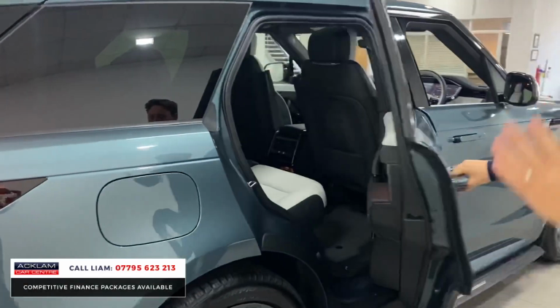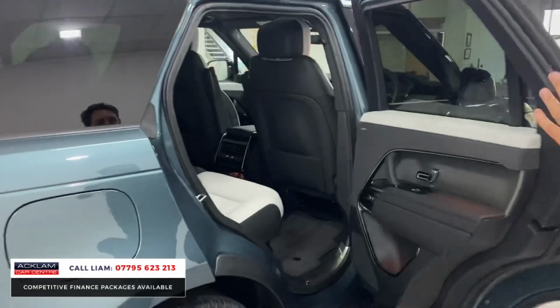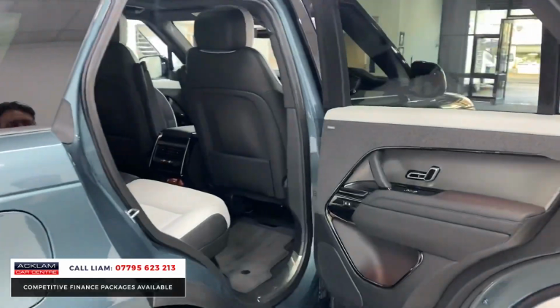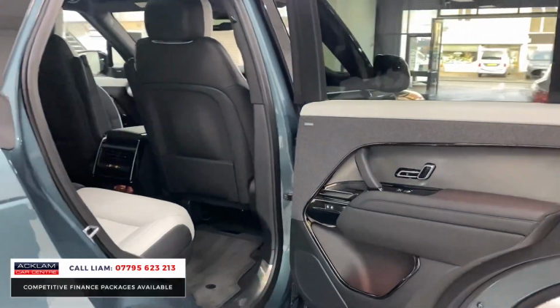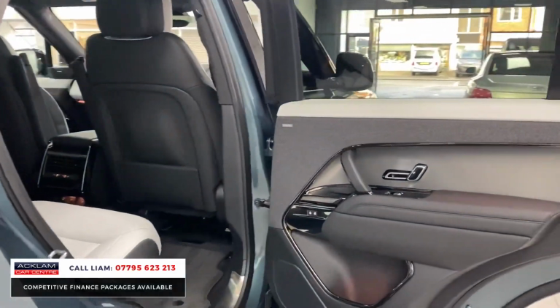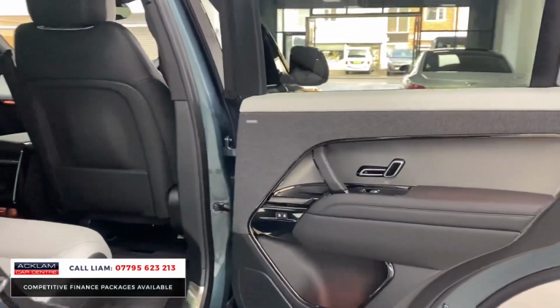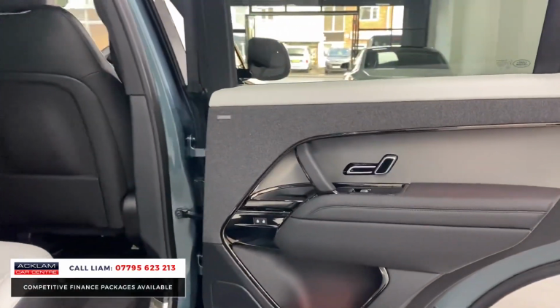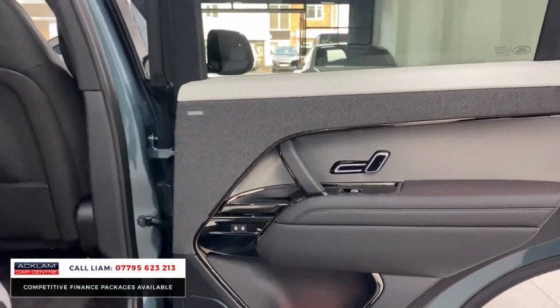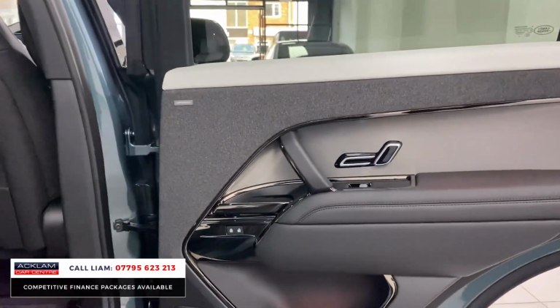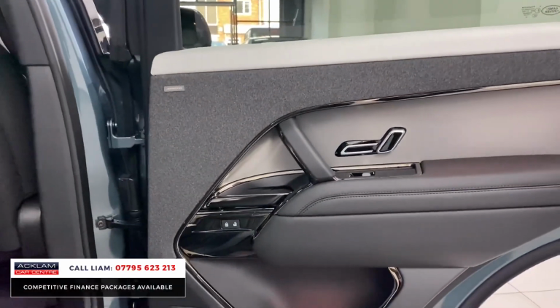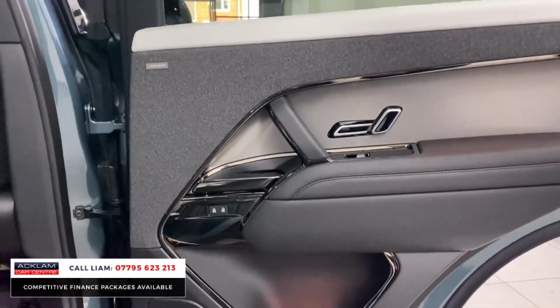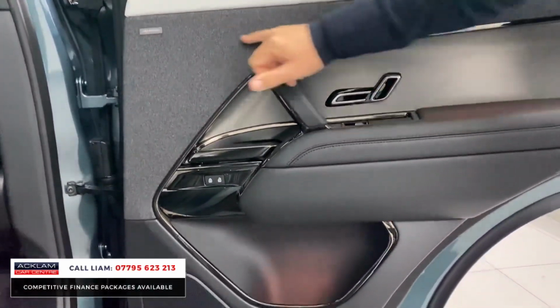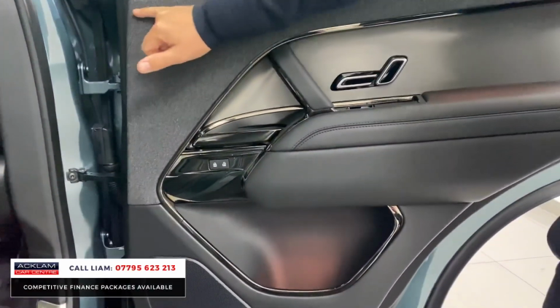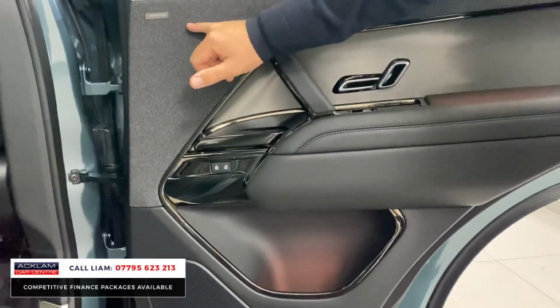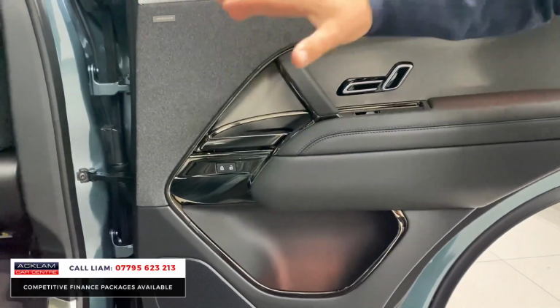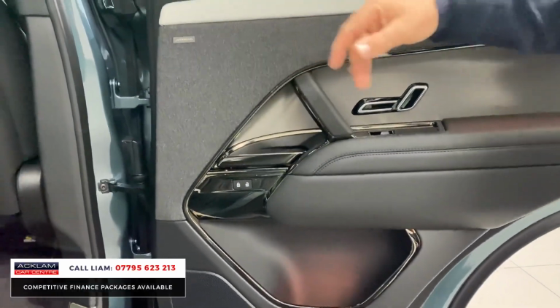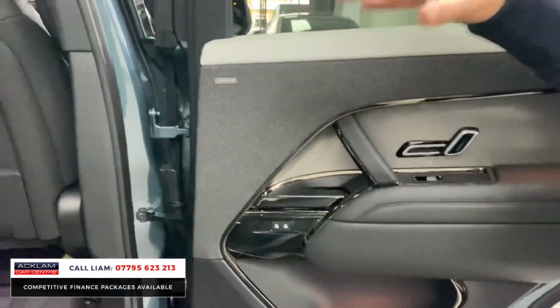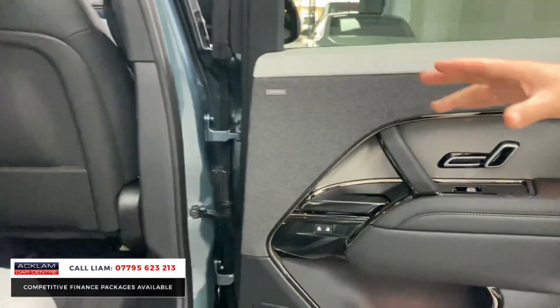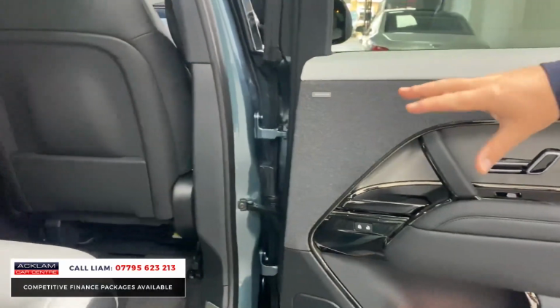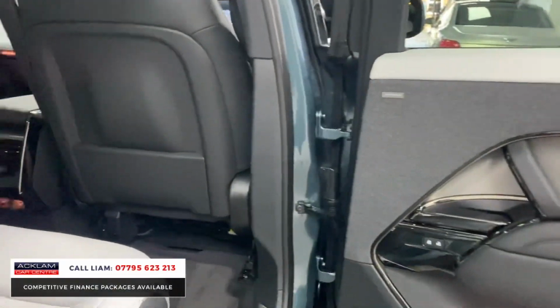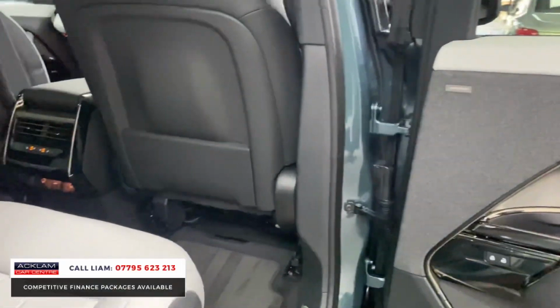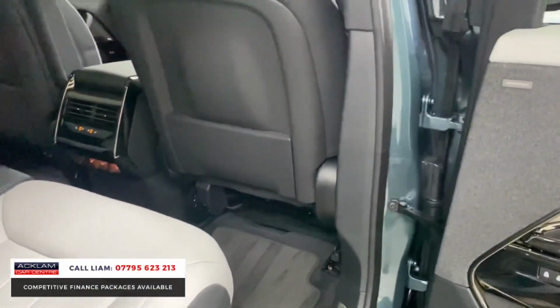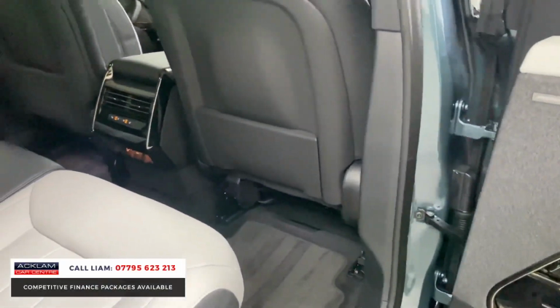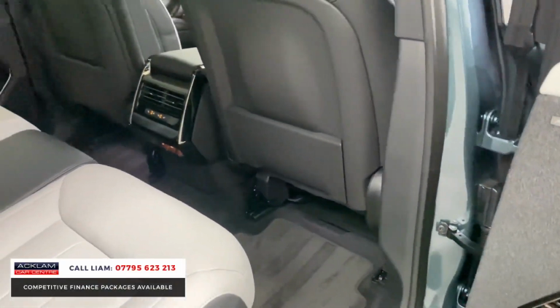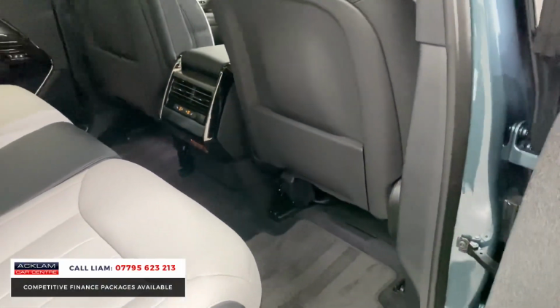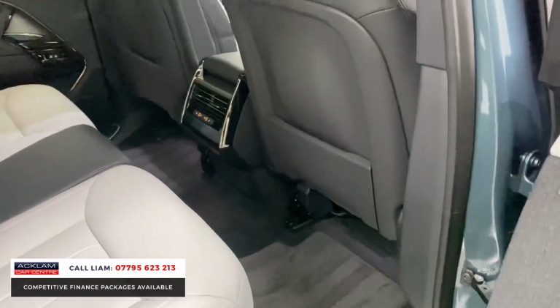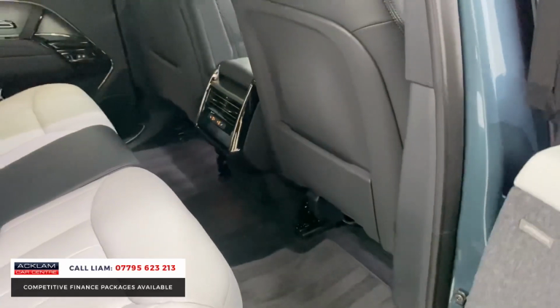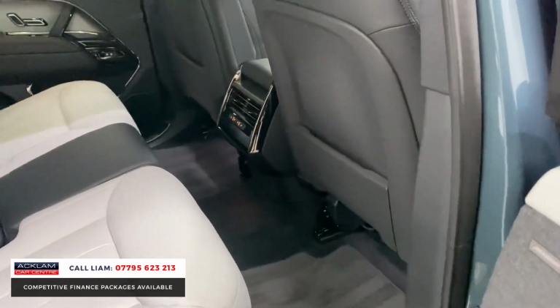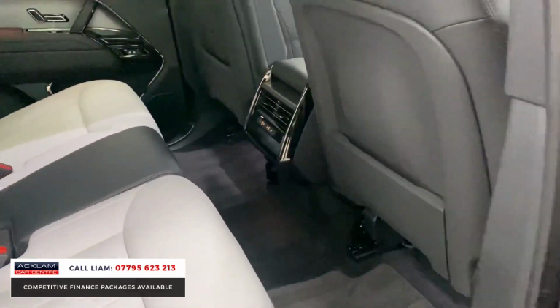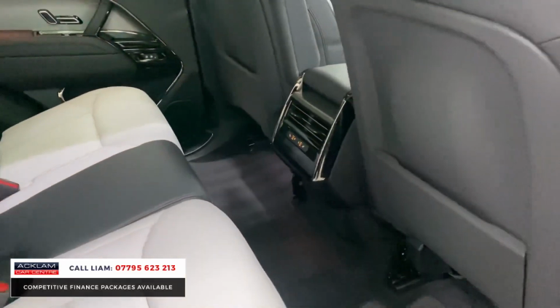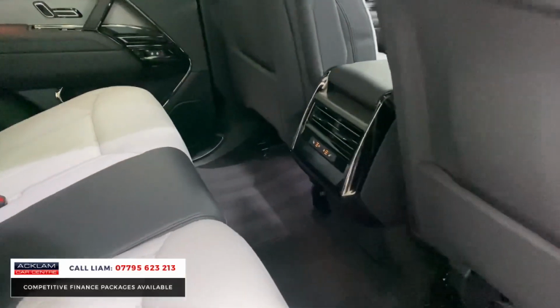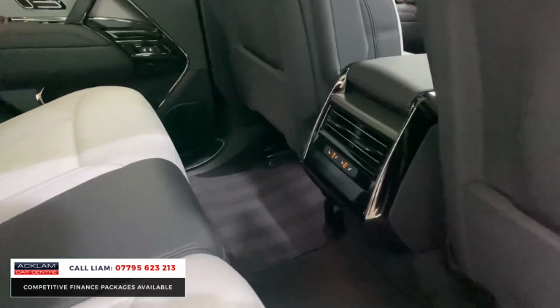In the back — the new Sport actually has more legroom than the previous model. You've got Meridian speakers and look at the legroom there — there's a lot of space. Those rear seats are heated as well.